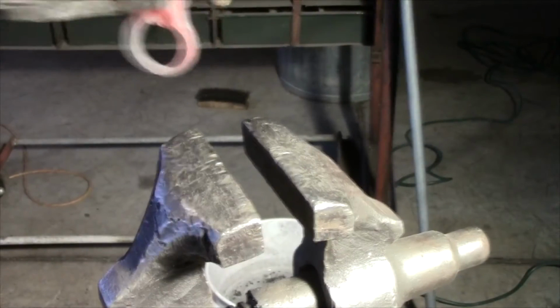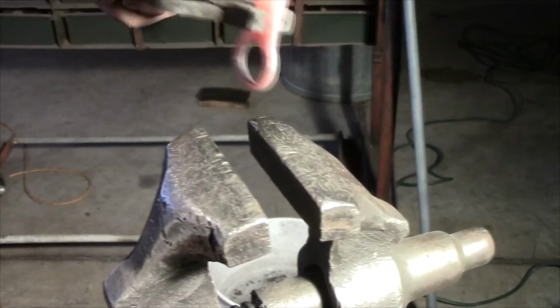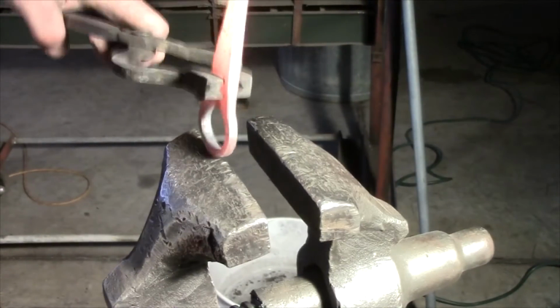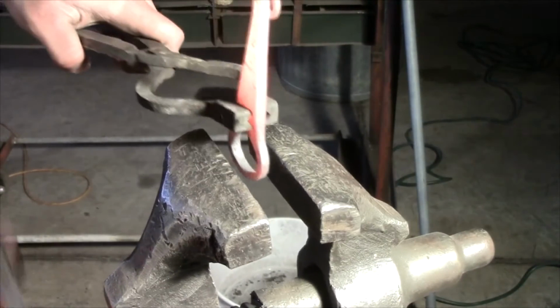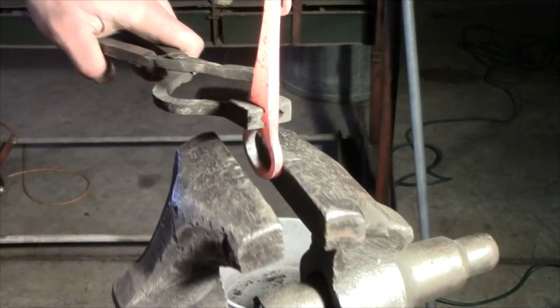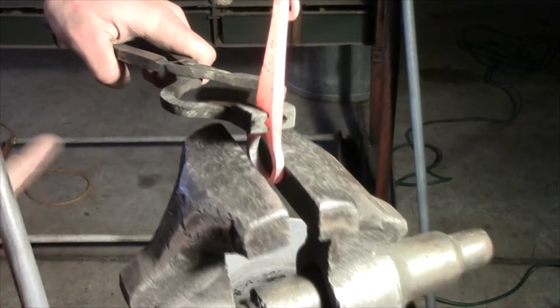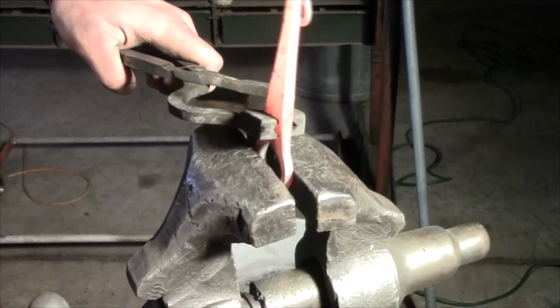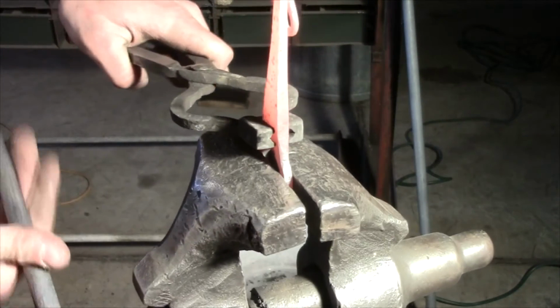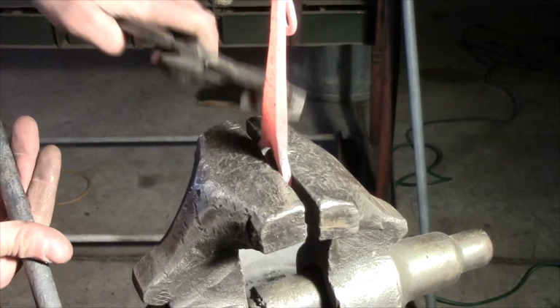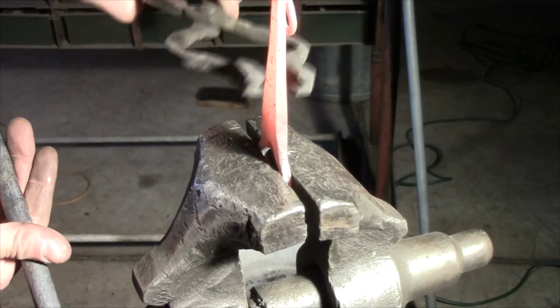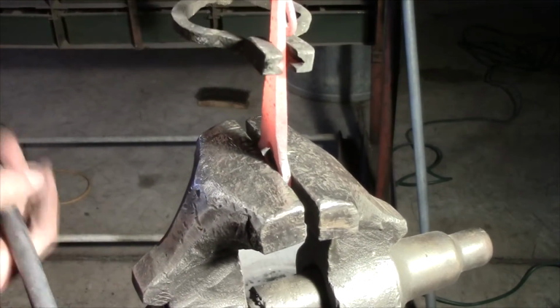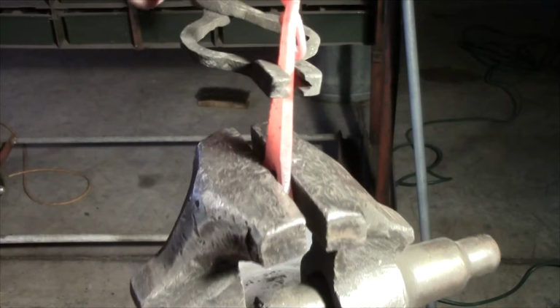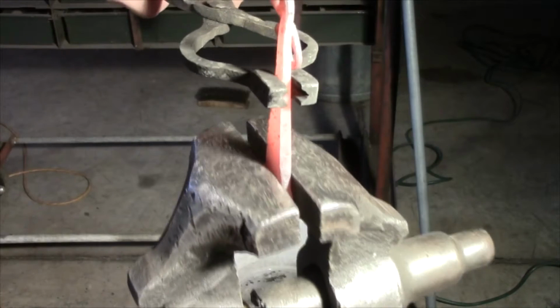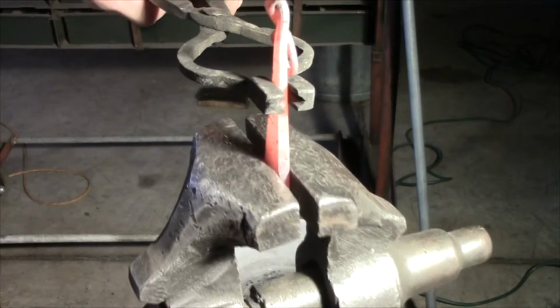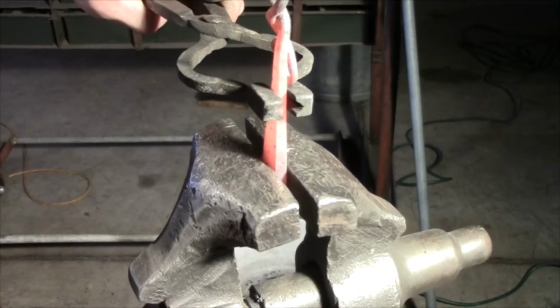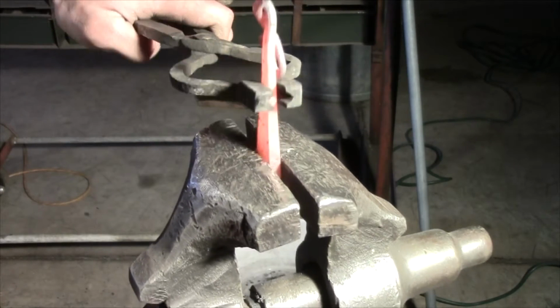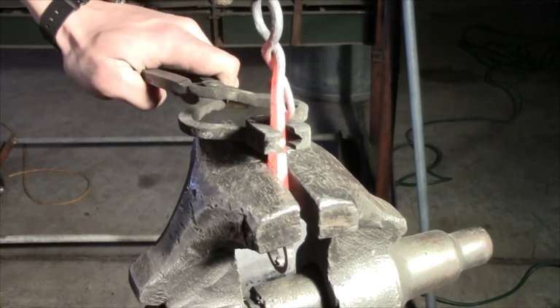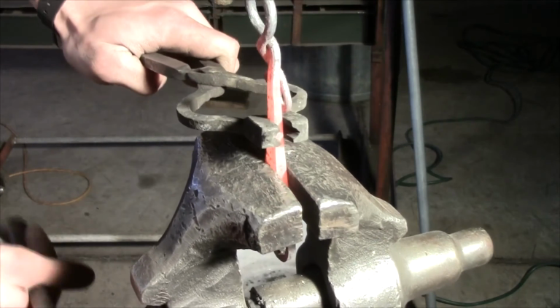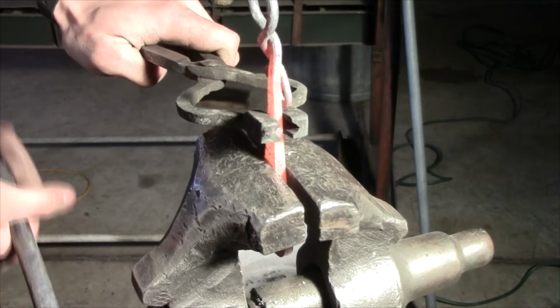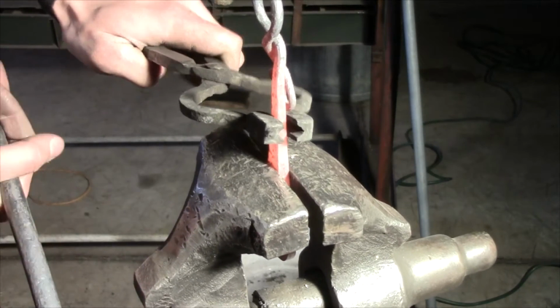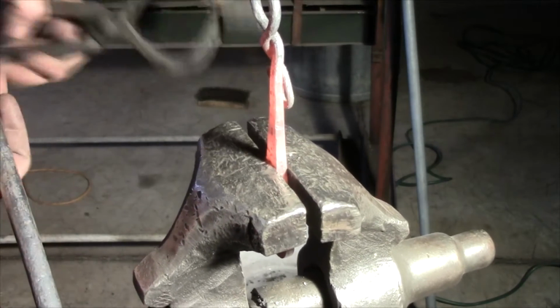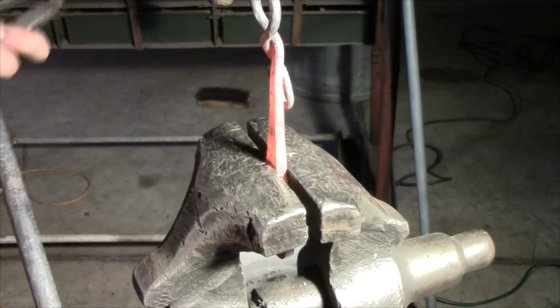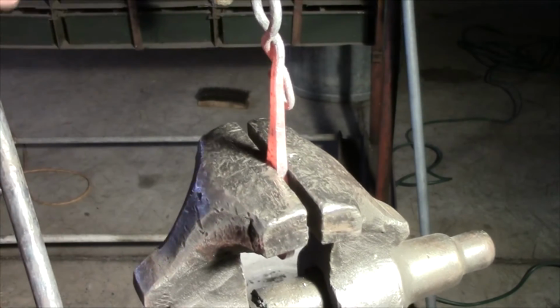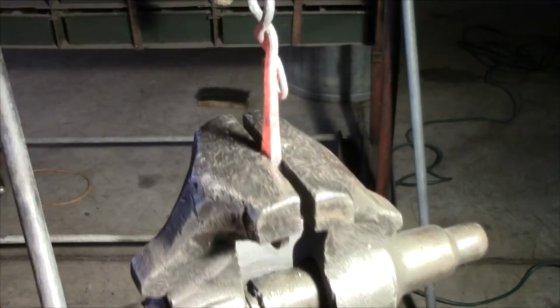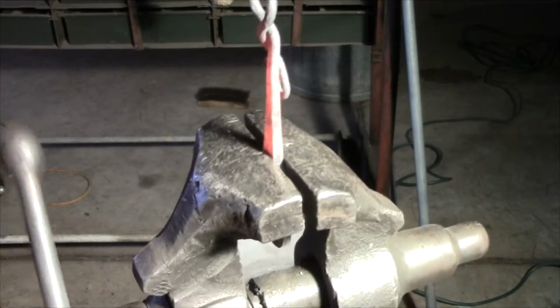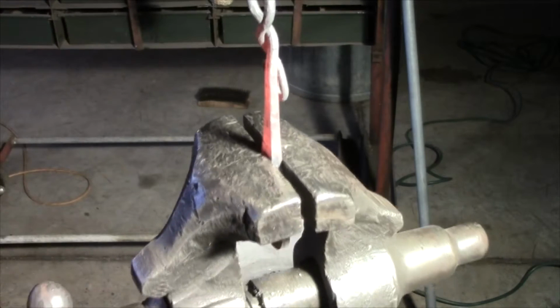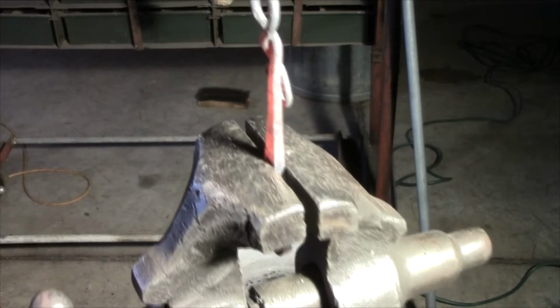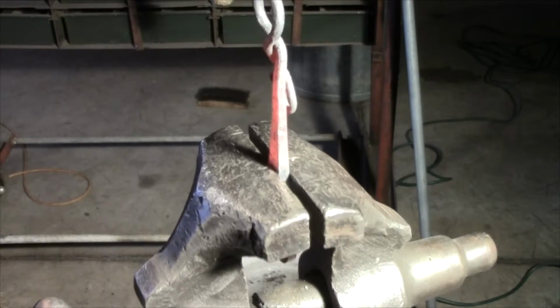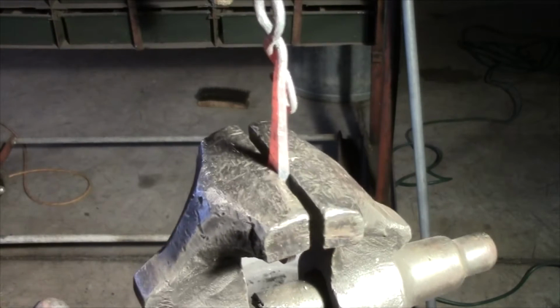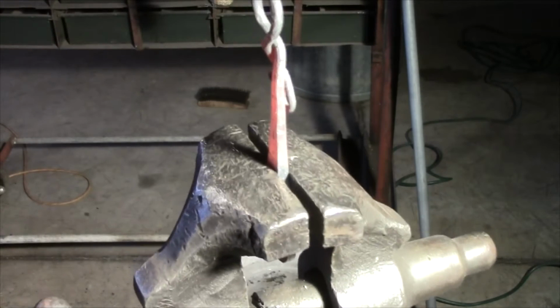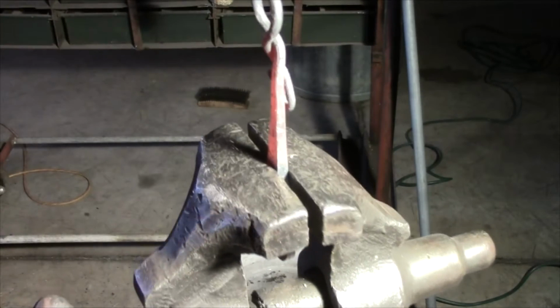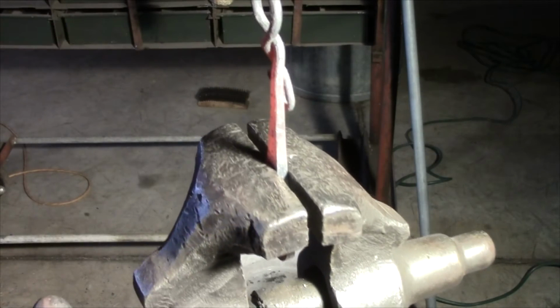The handle is kind of just creative territory — you can do whatever you want in this department. For this I'm just going to throw in a simple half twist just to add a little bit of style to it.